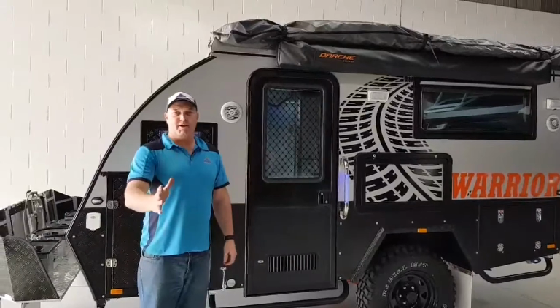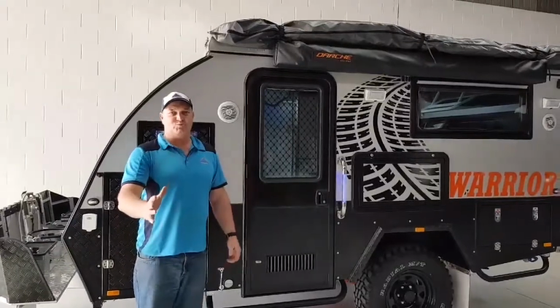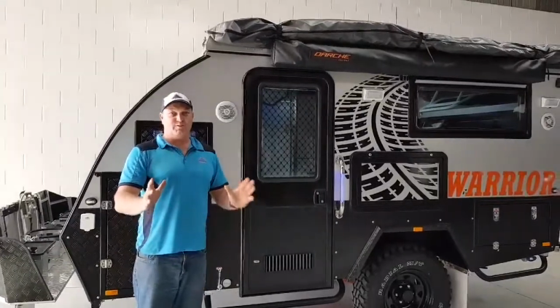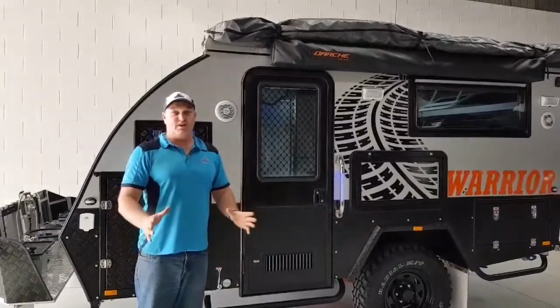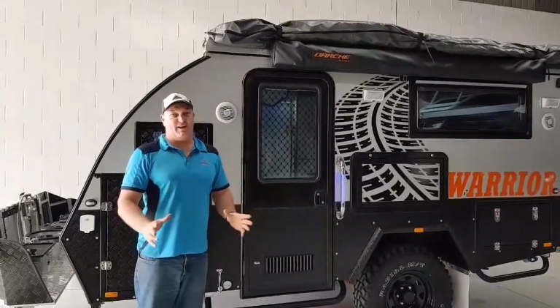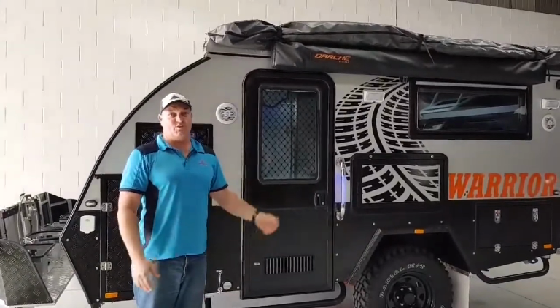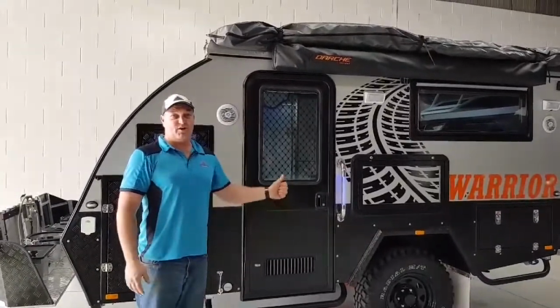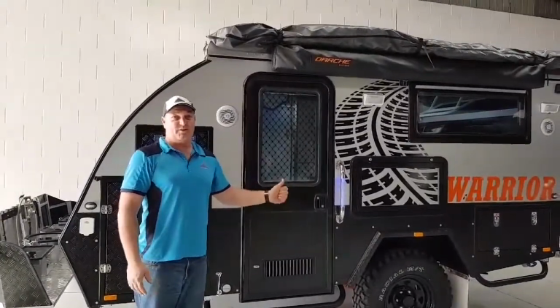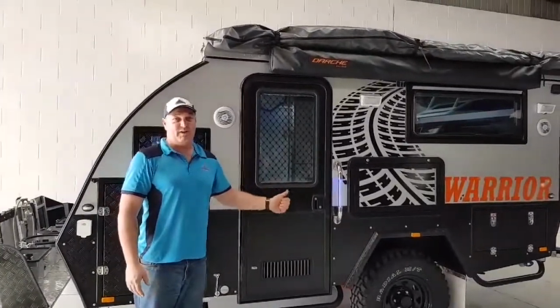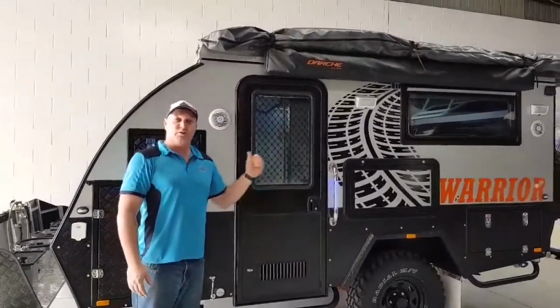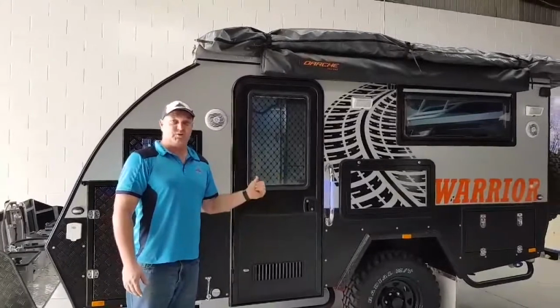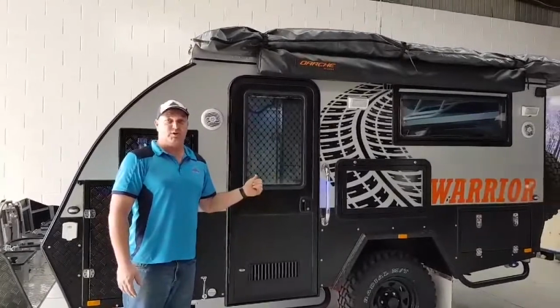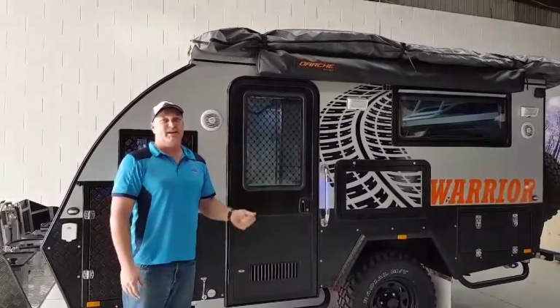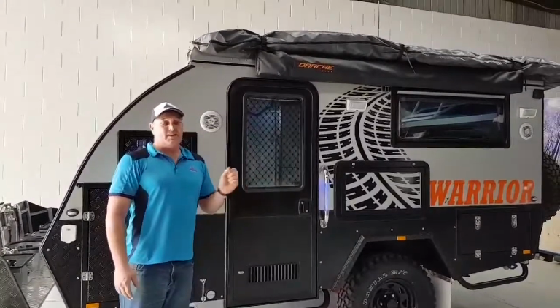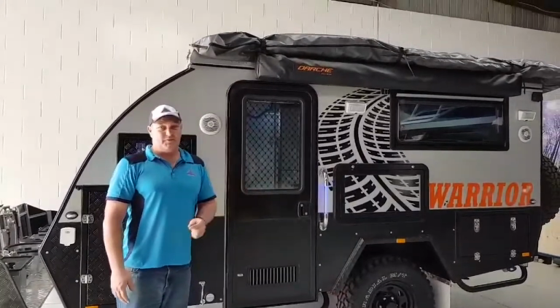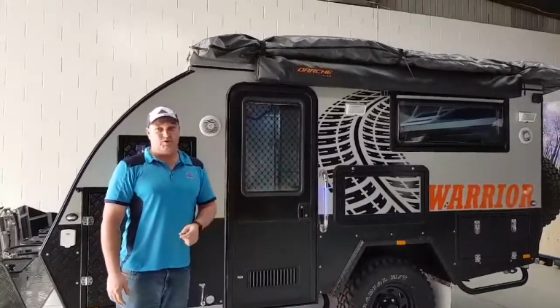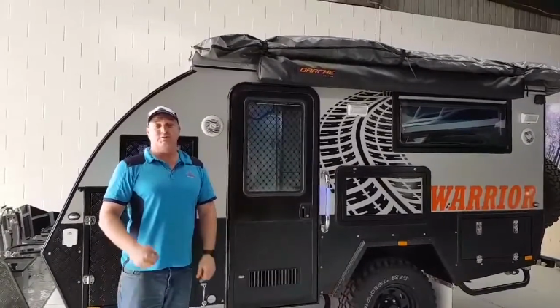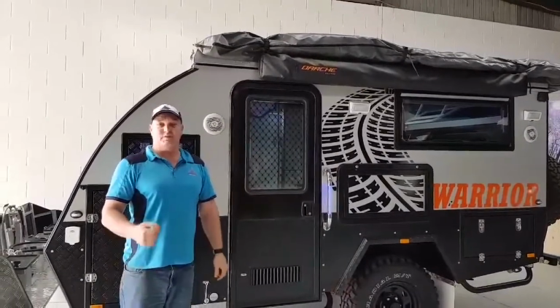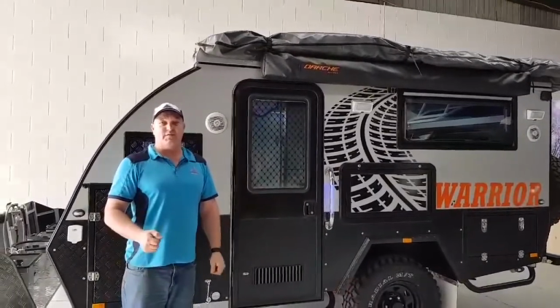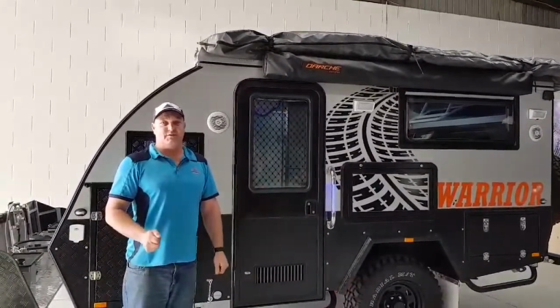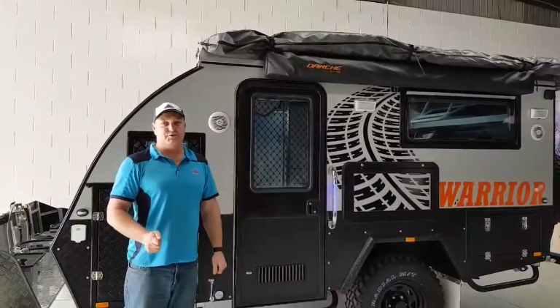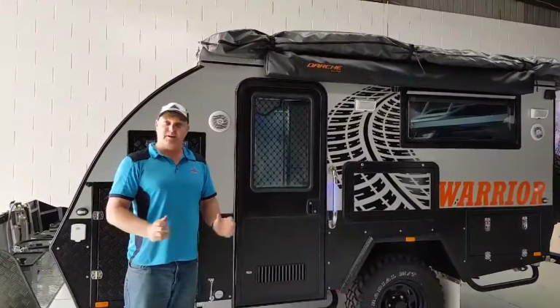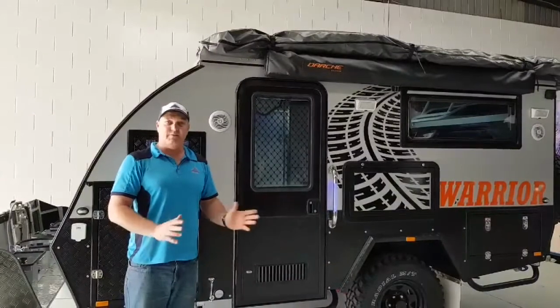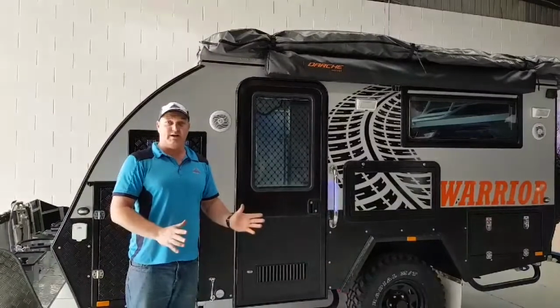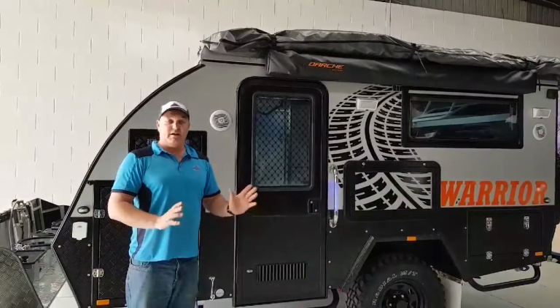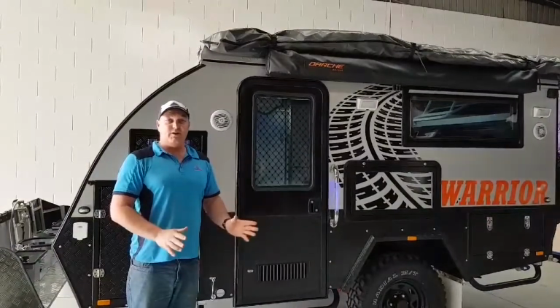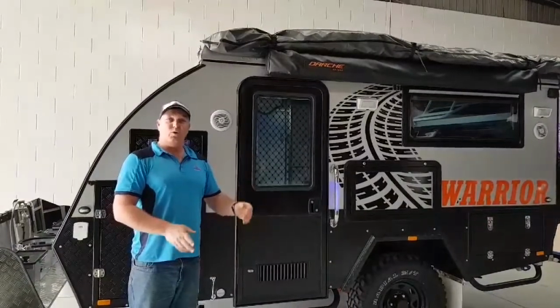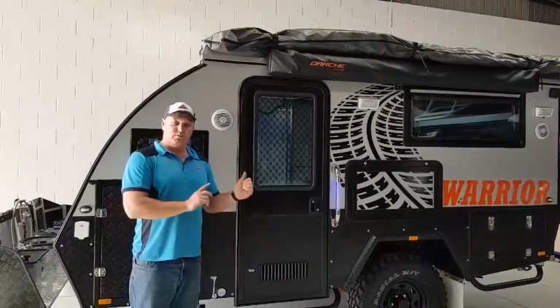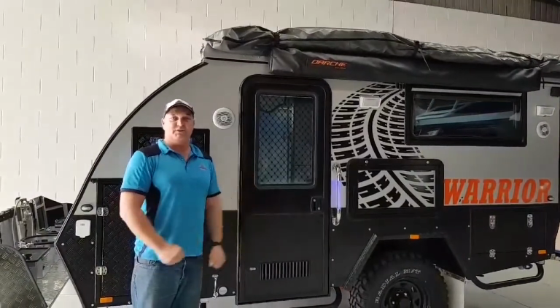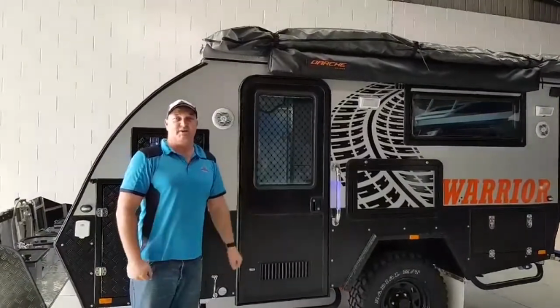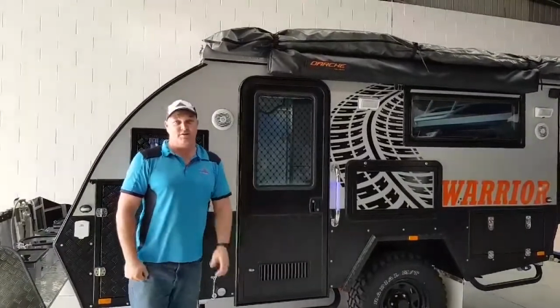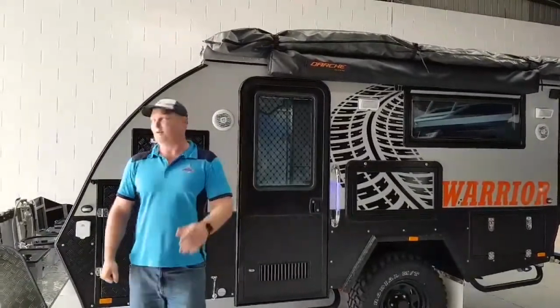Morning campers. We've finally got our hands on a Warrior Hybrid Caravan. We've got the en suite model here. It's only here for a limited time until next Friday the 15th of June. So come in and have a look at it if you like, or we're just going to do a setup video.